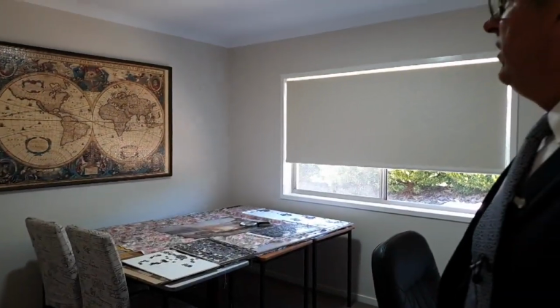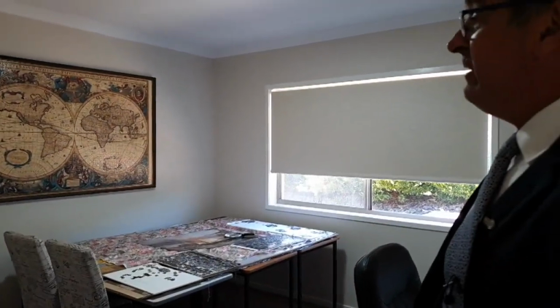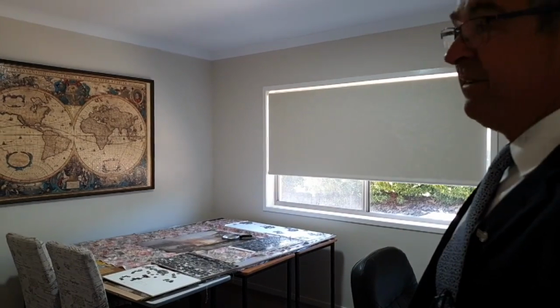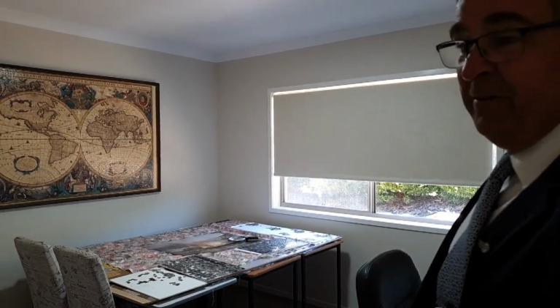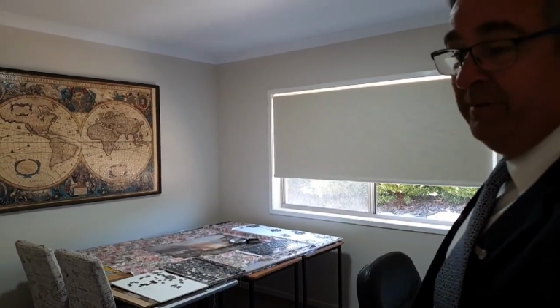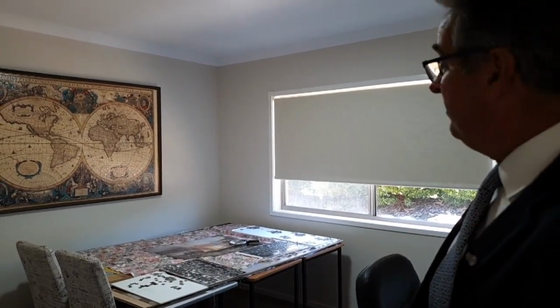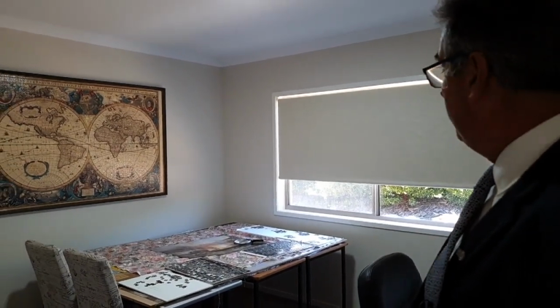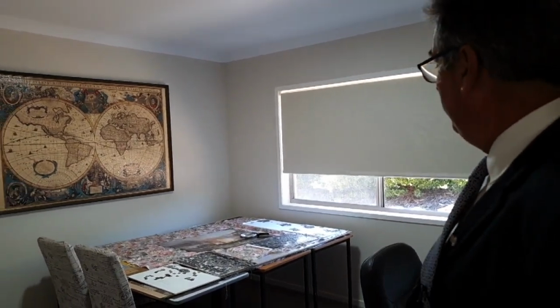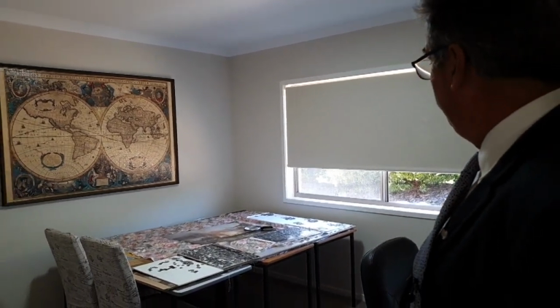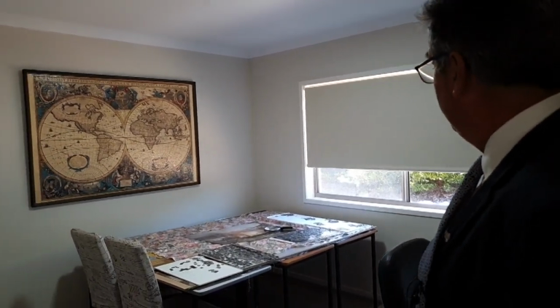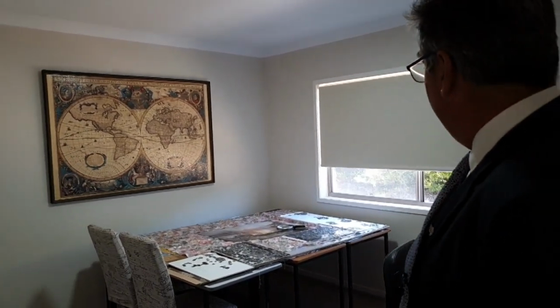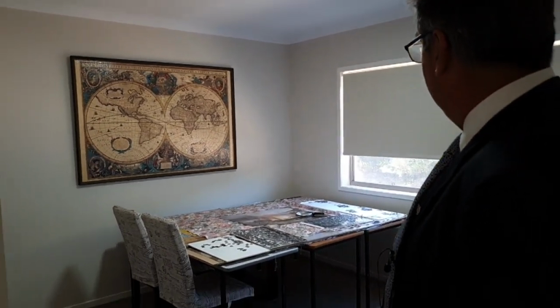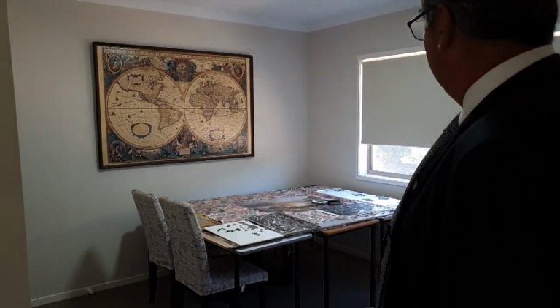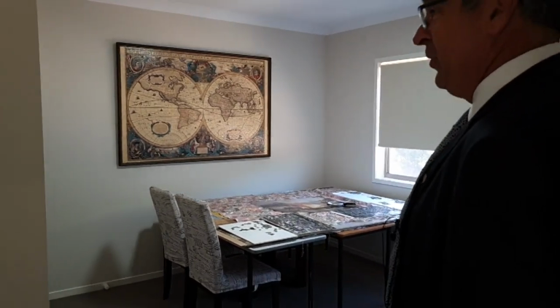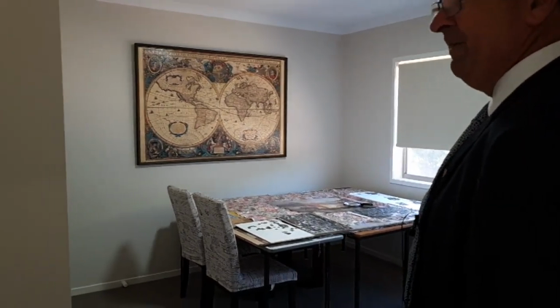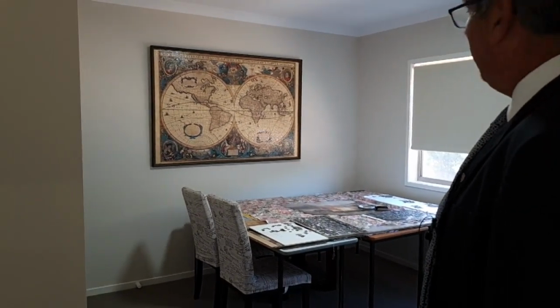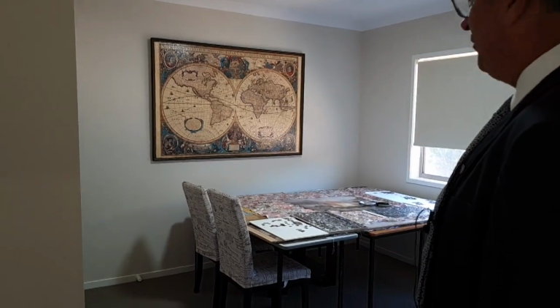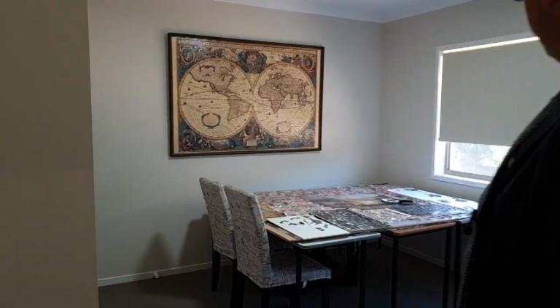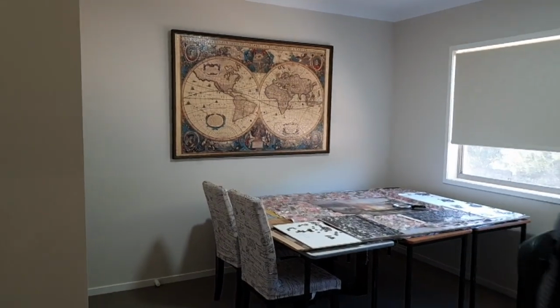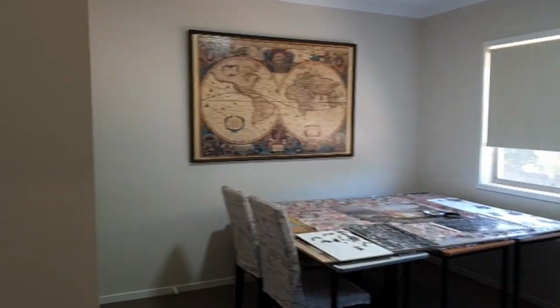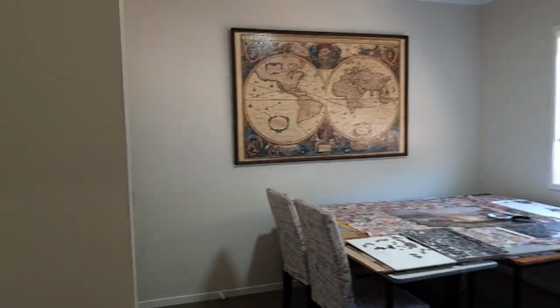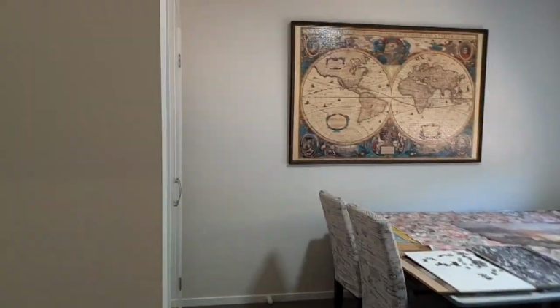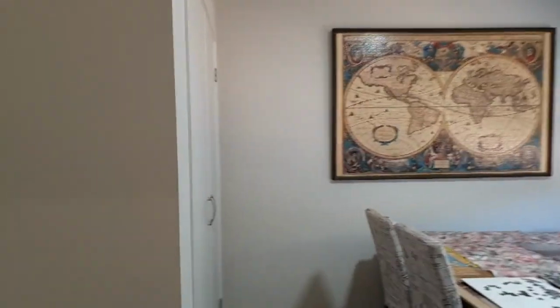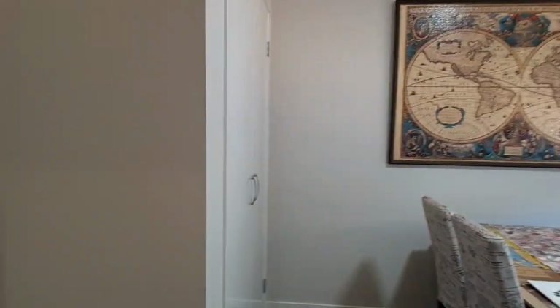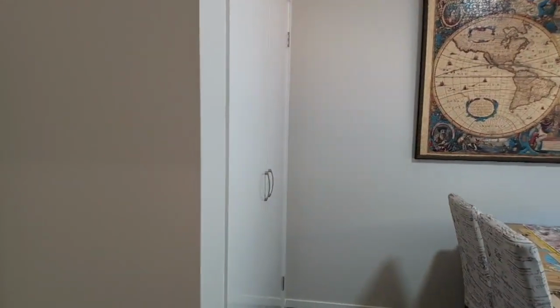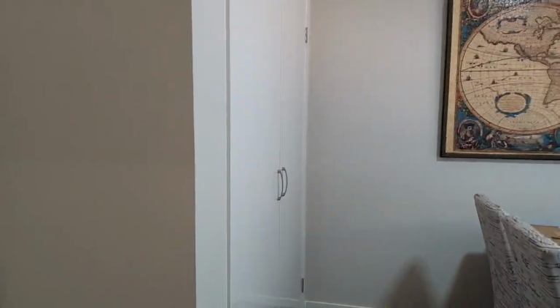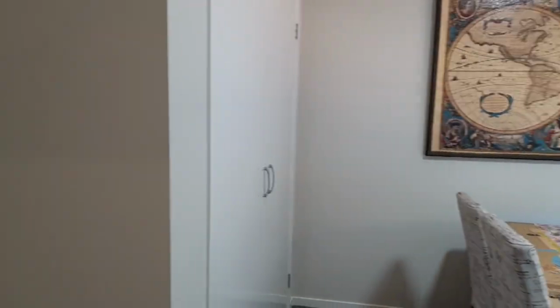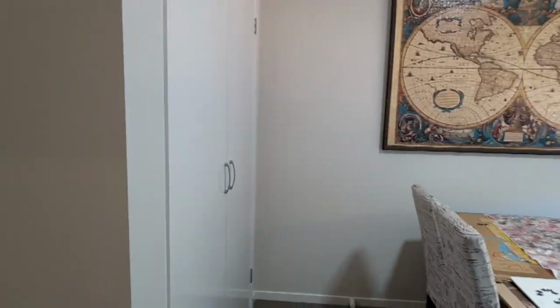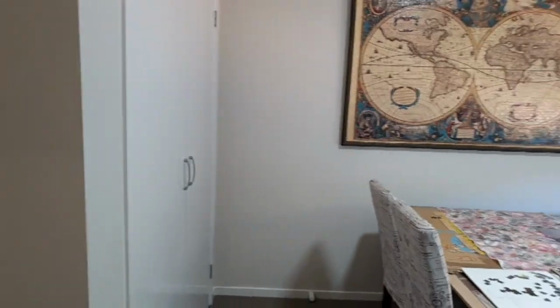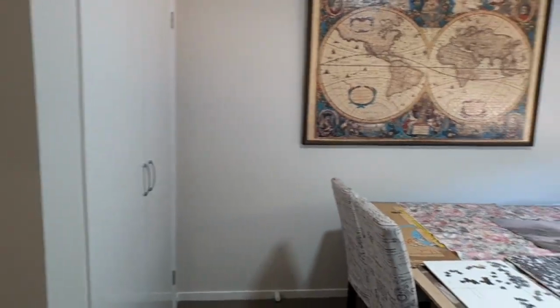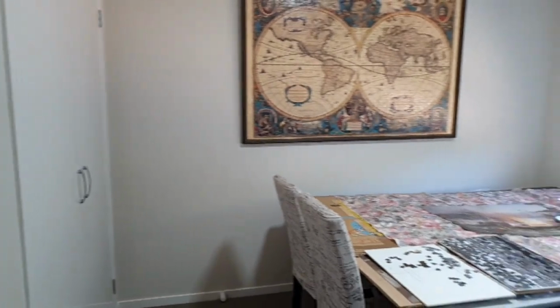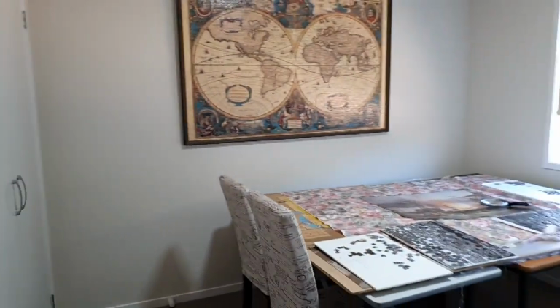Three great size bedrooms — this one's number two. Perfect for doing jigsaw puzzles, or as a studio, or certainly as a guest room. And that has built-in robes there as well.